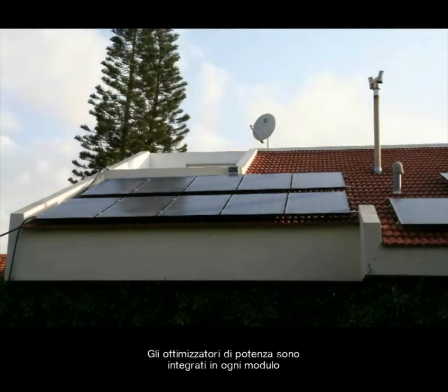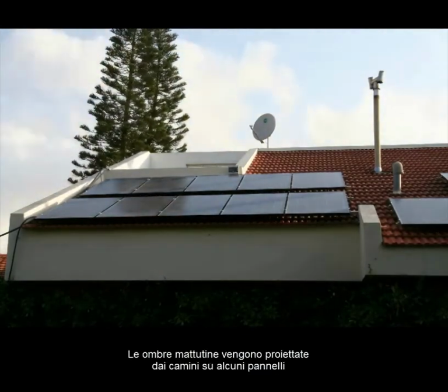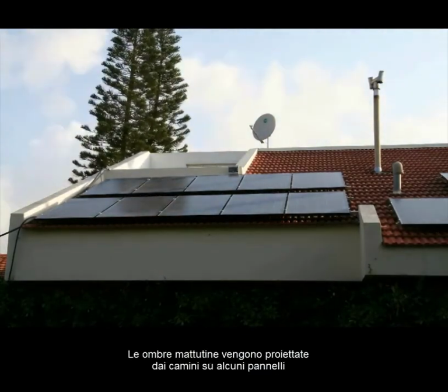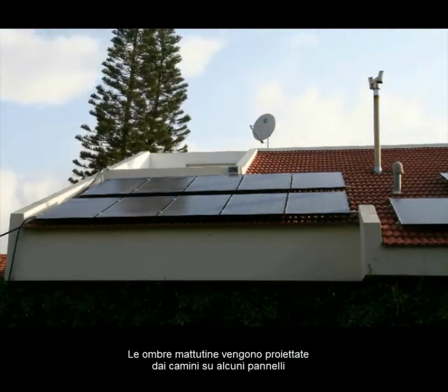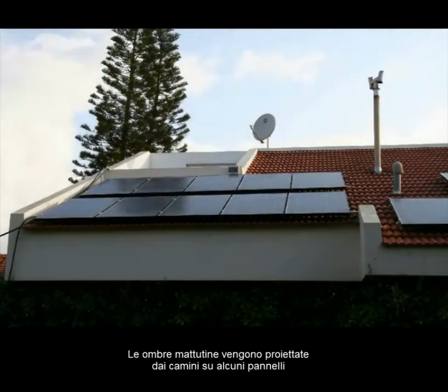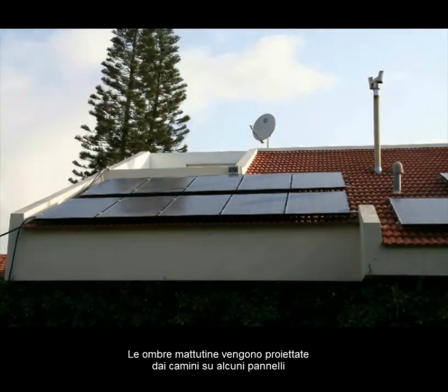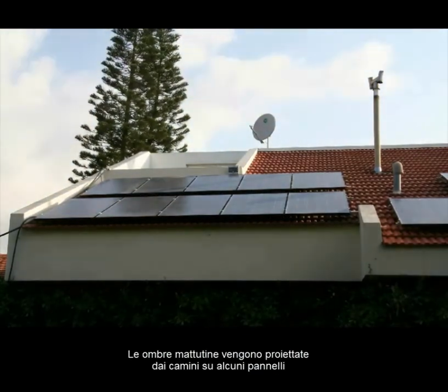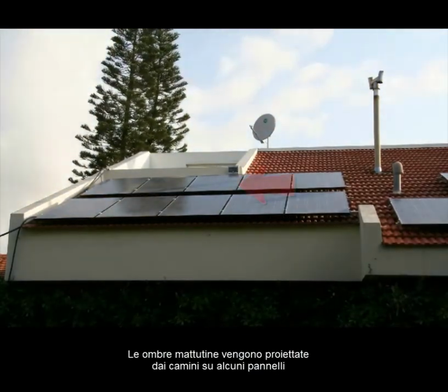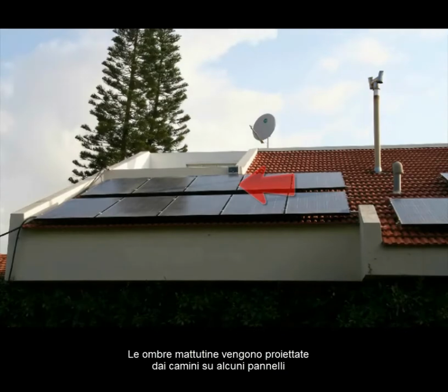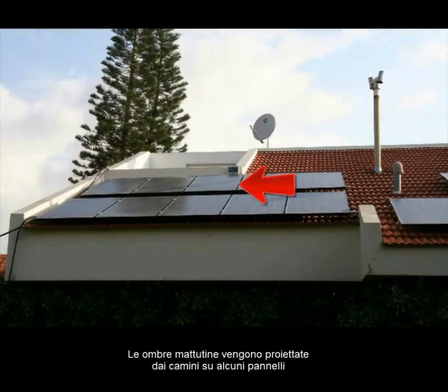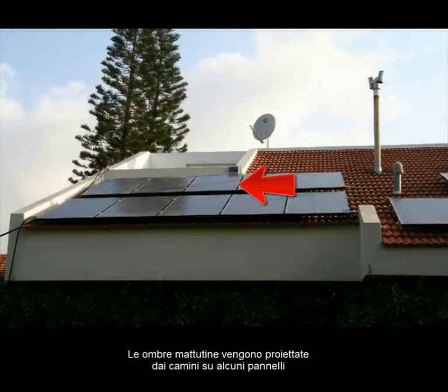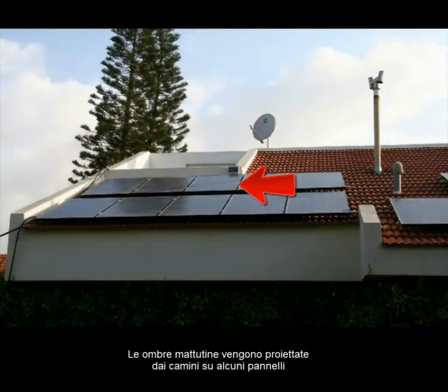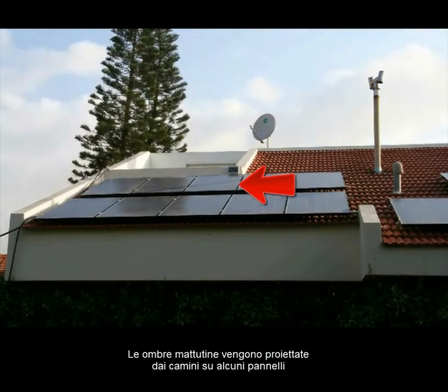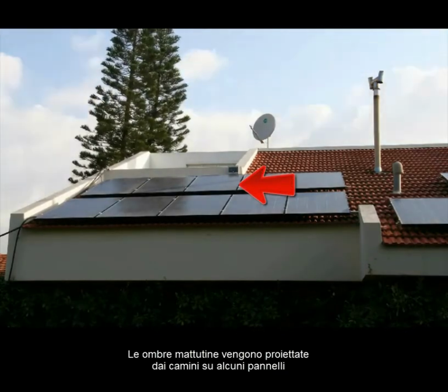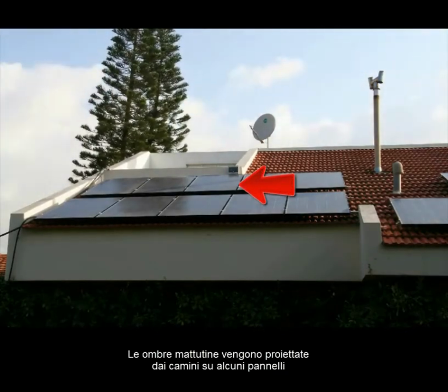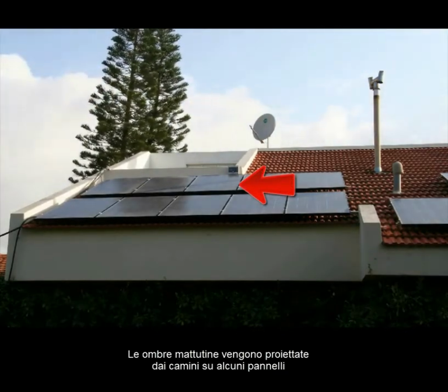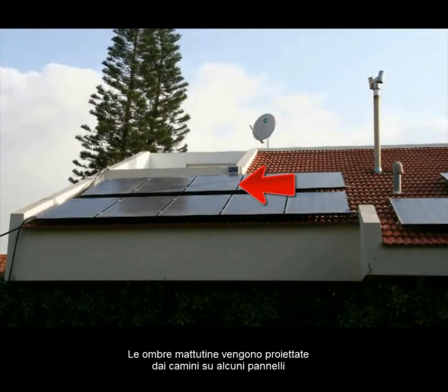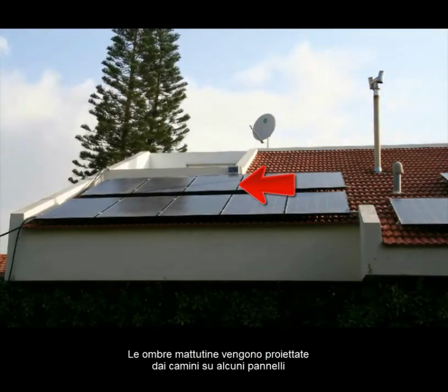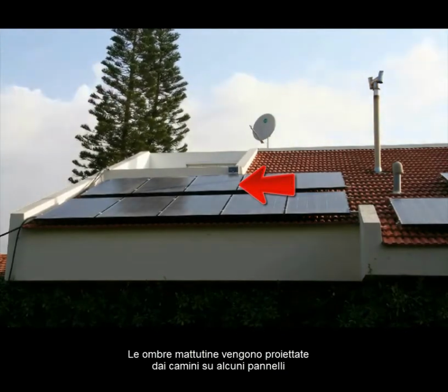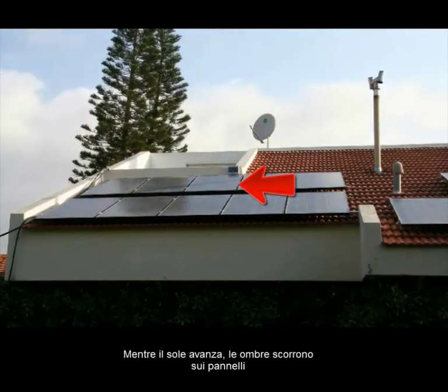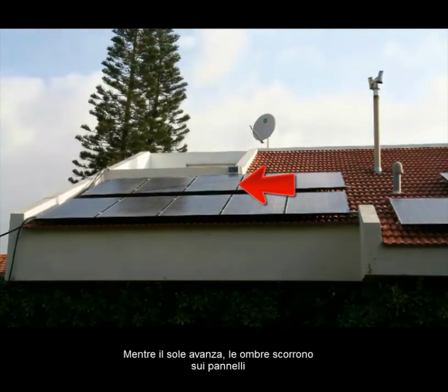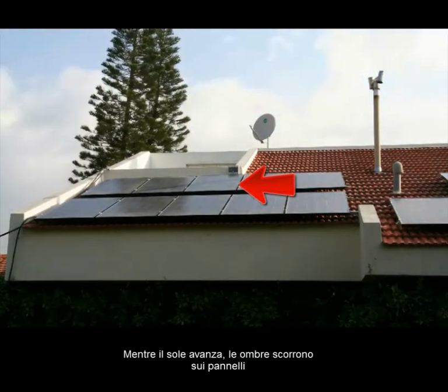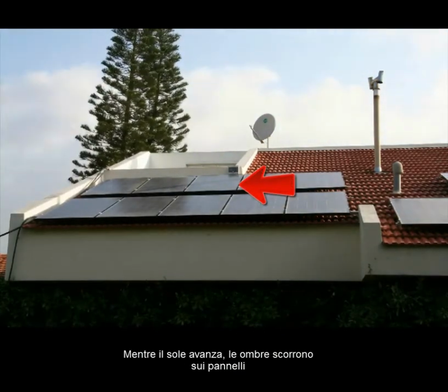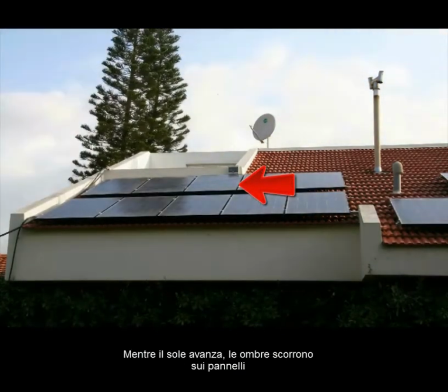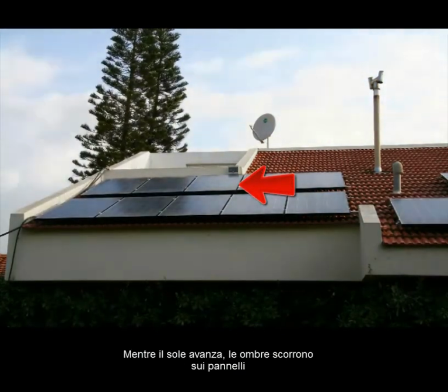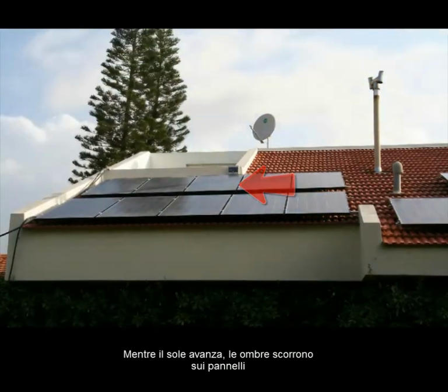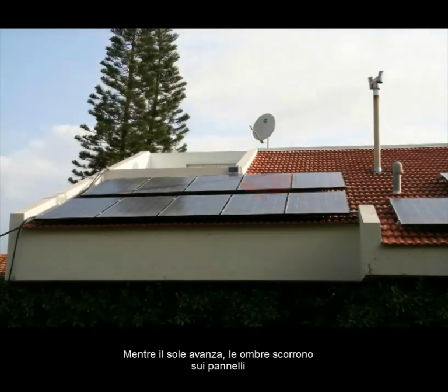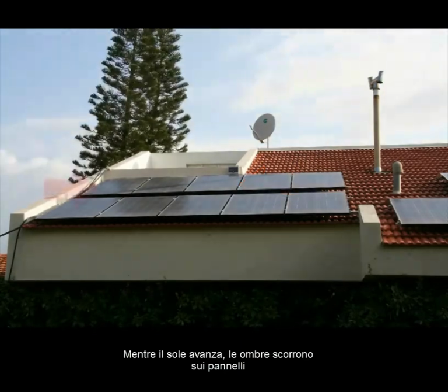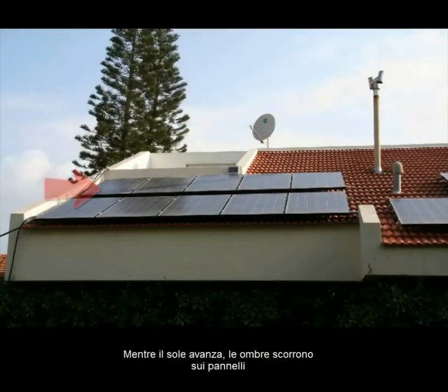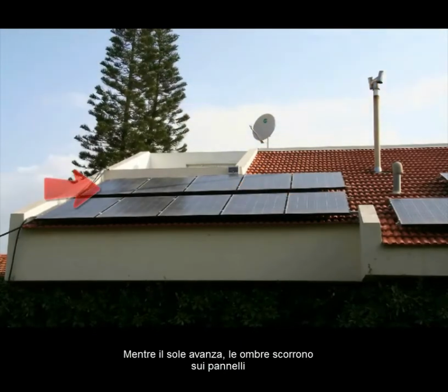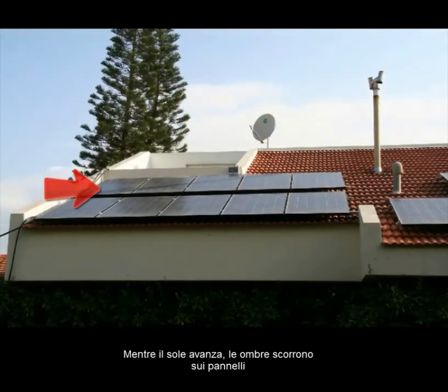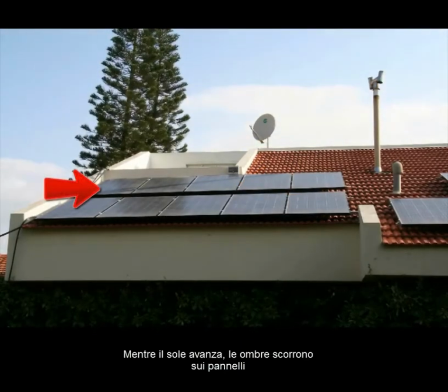Morning shades are cast by the chimneys on a few panels. As the sun is rising, the shade slides across the panels.